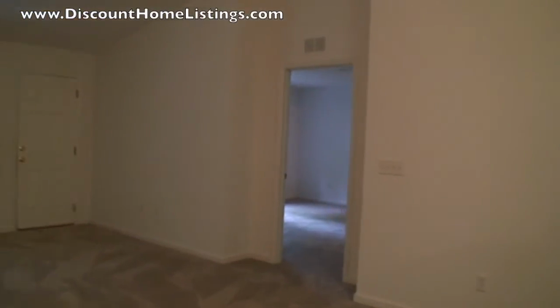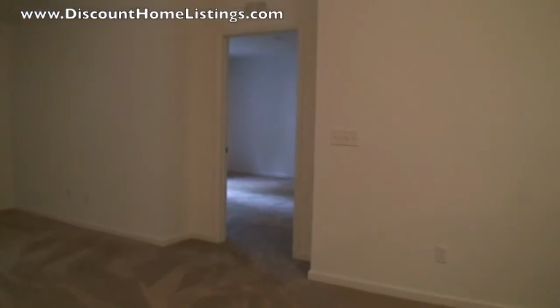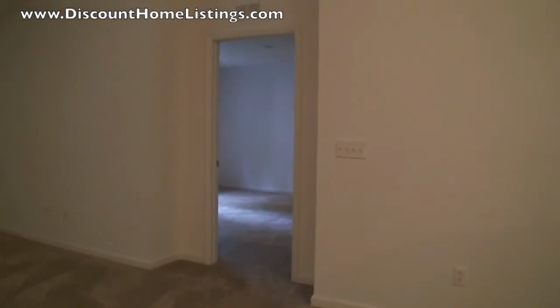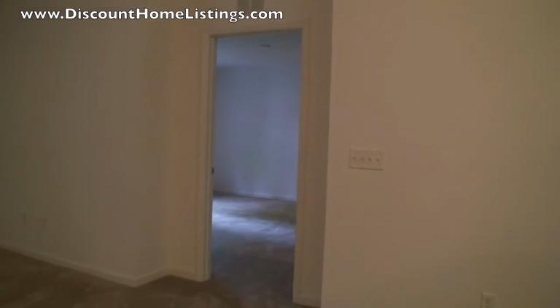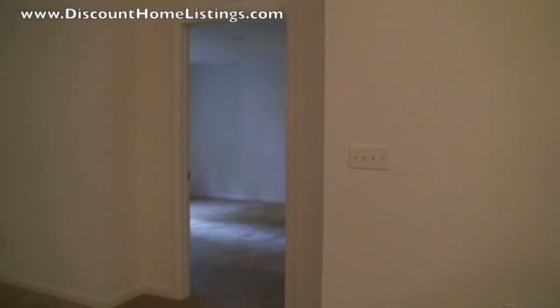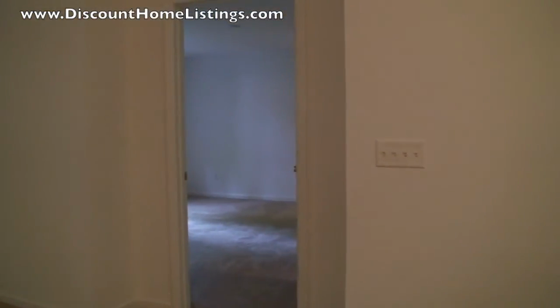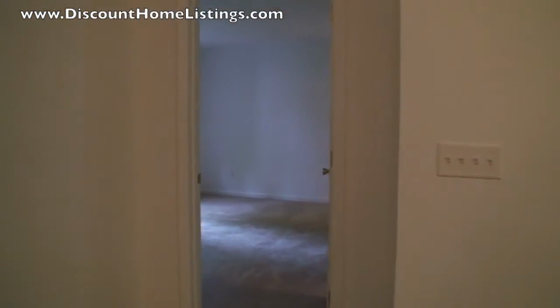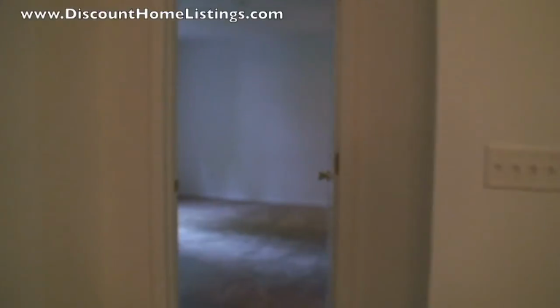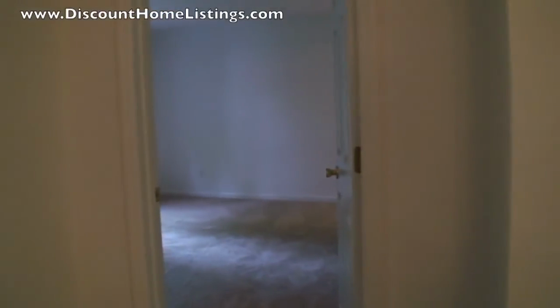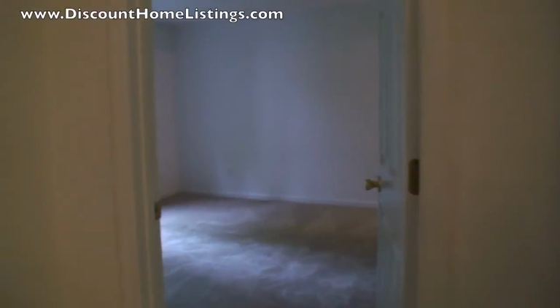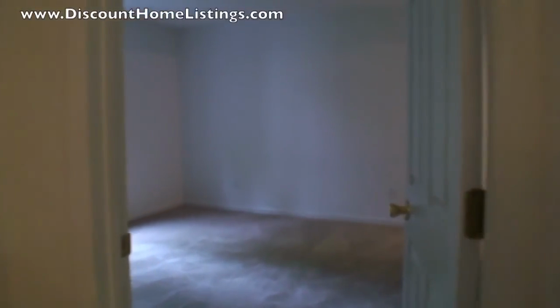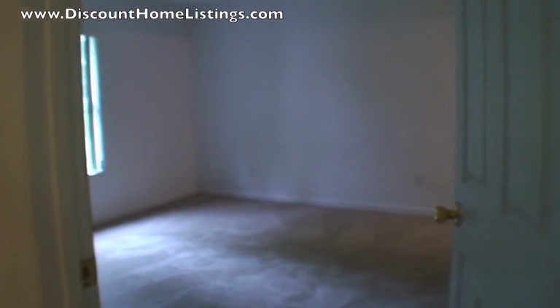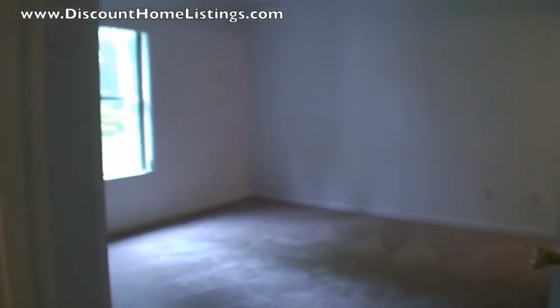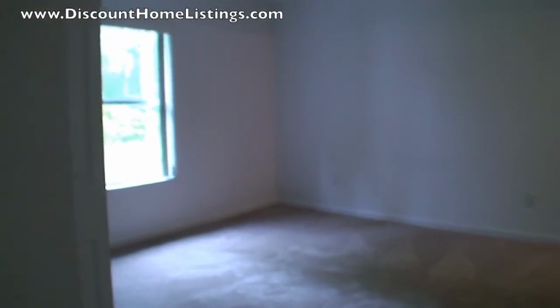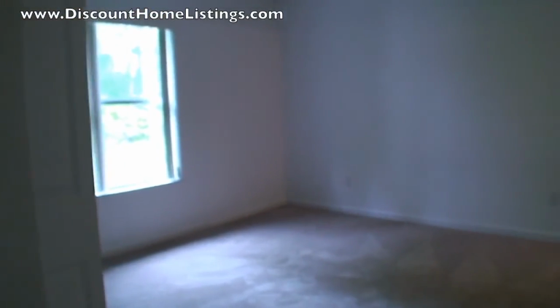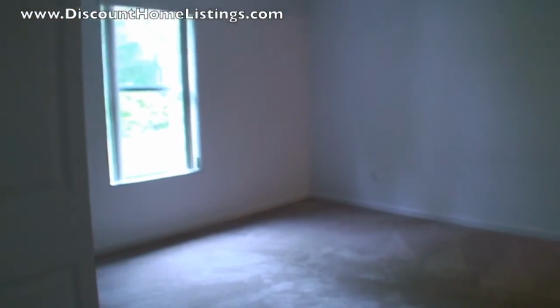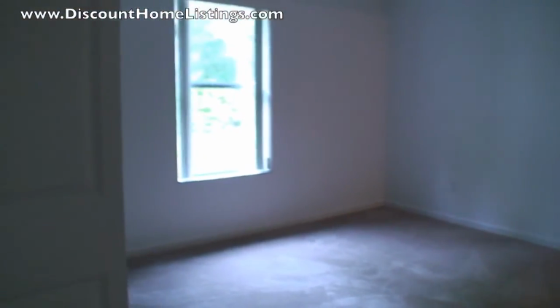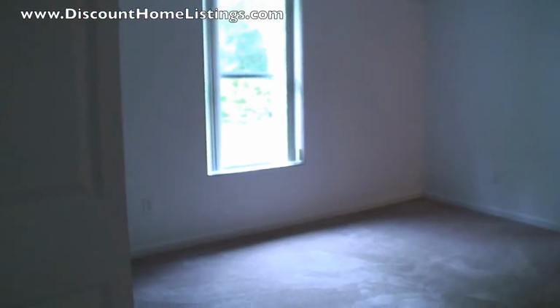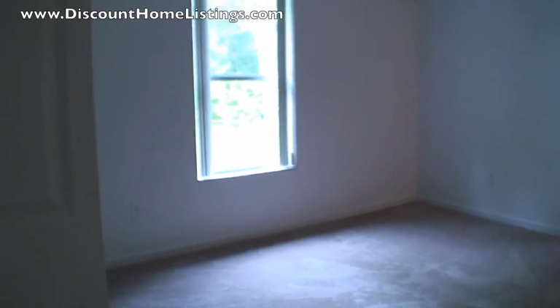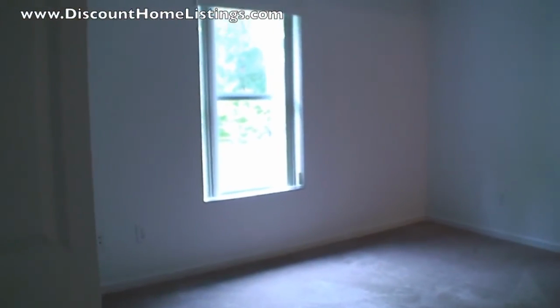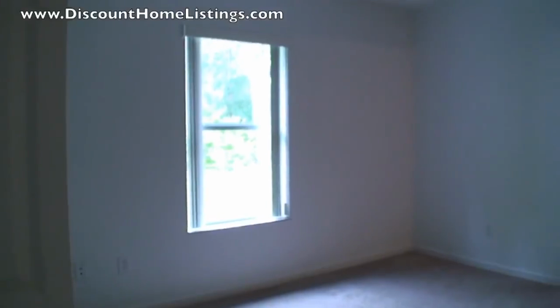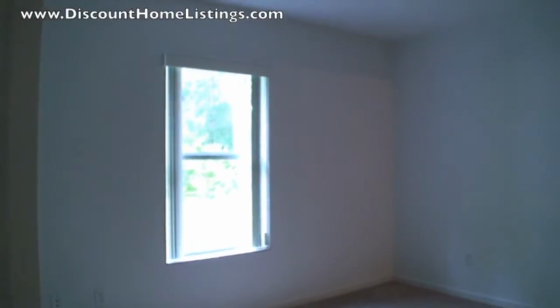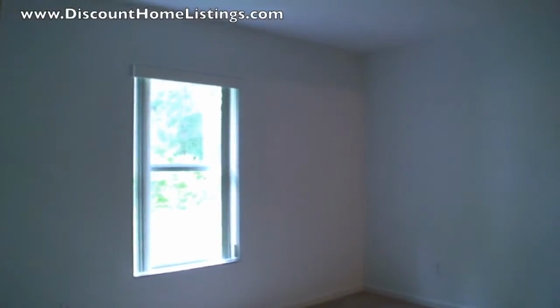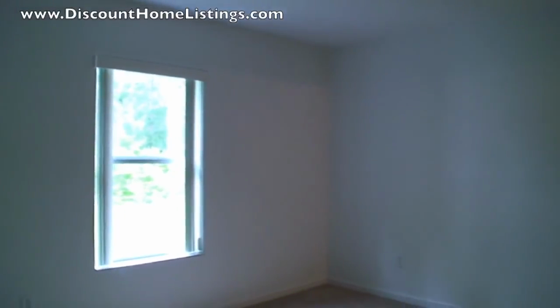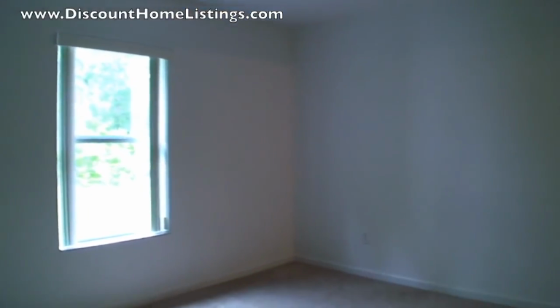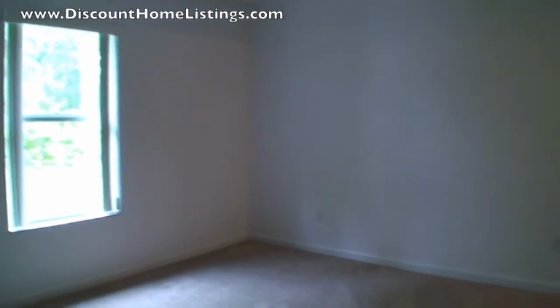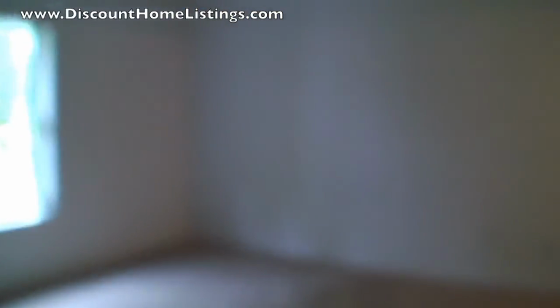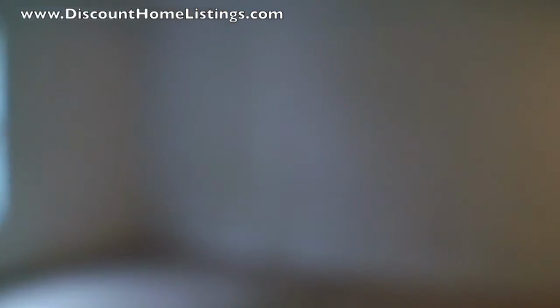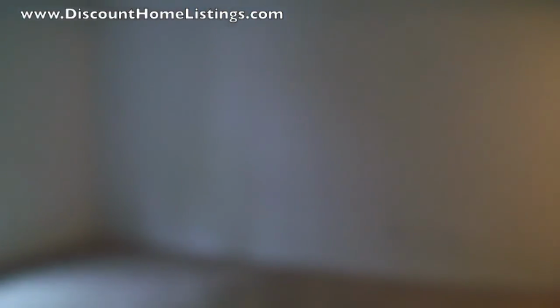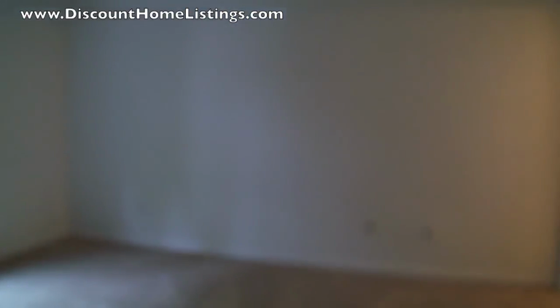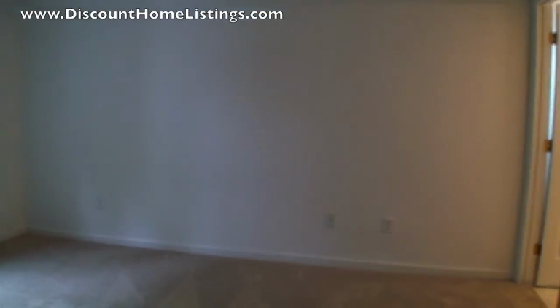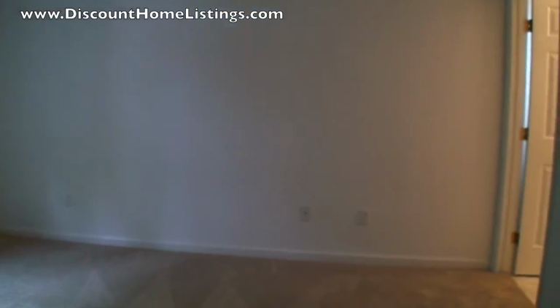Now we're going to go into the master bedroom. Here you'll find the master bathroom, a walk-in closet, and also another closet — so two closets in the master bedroom.